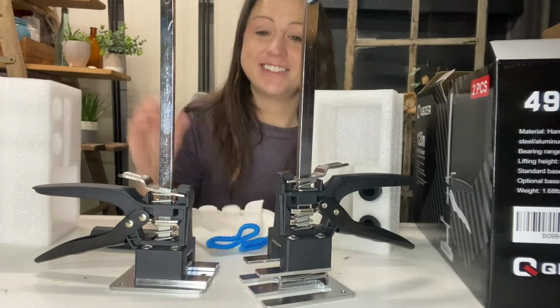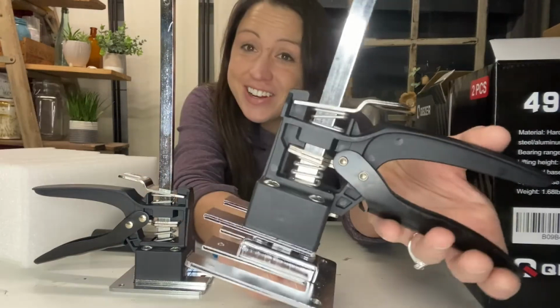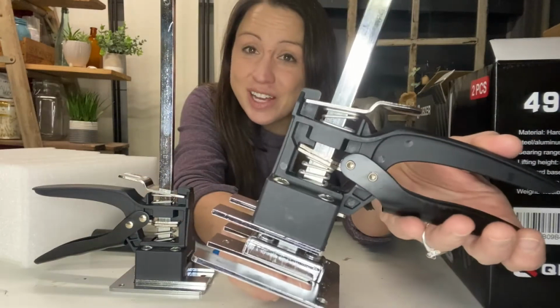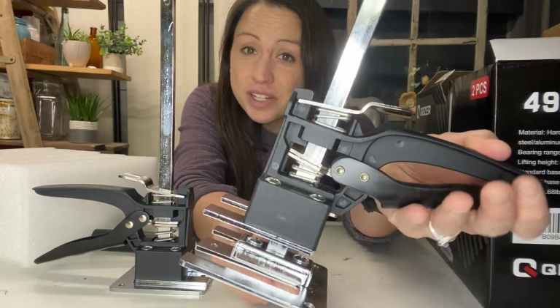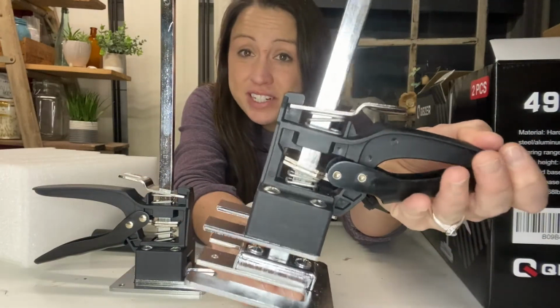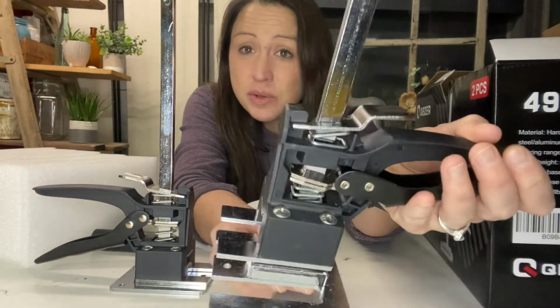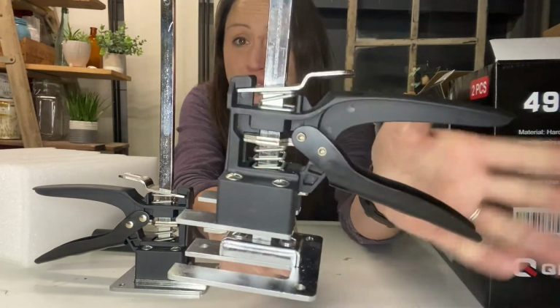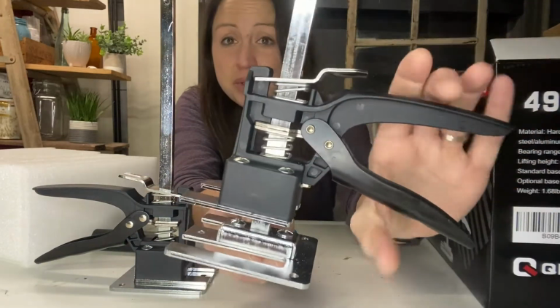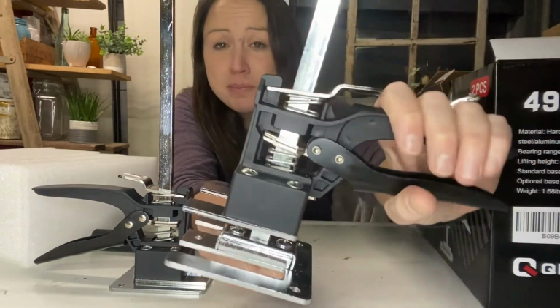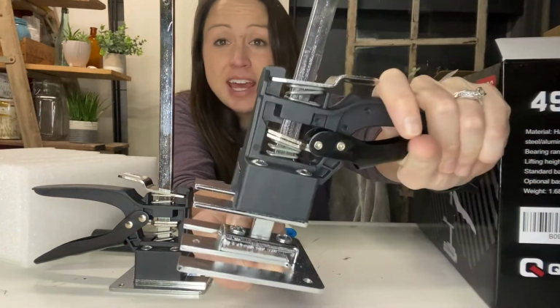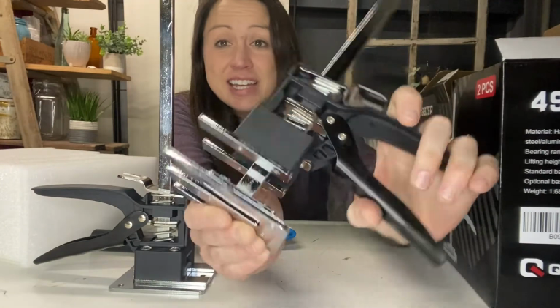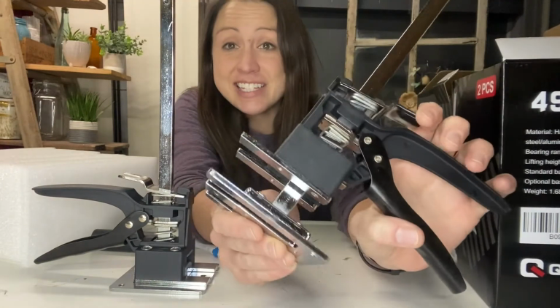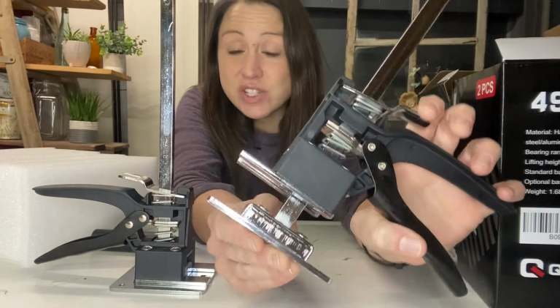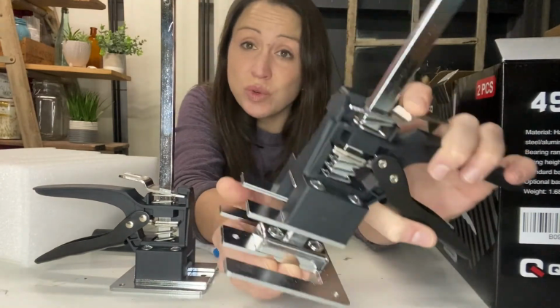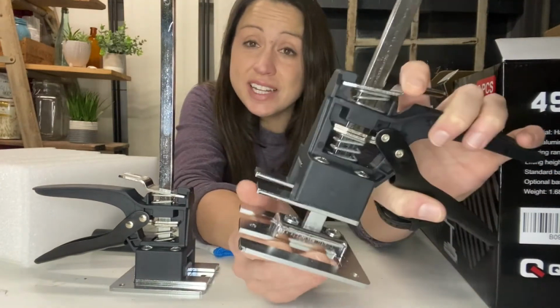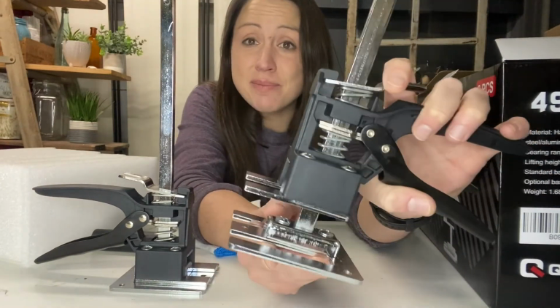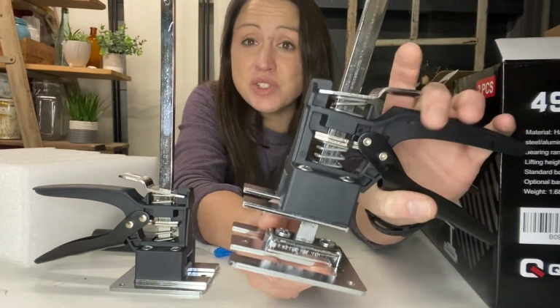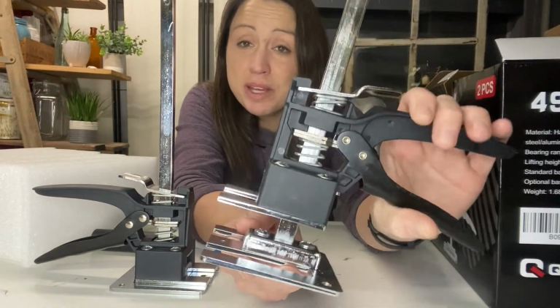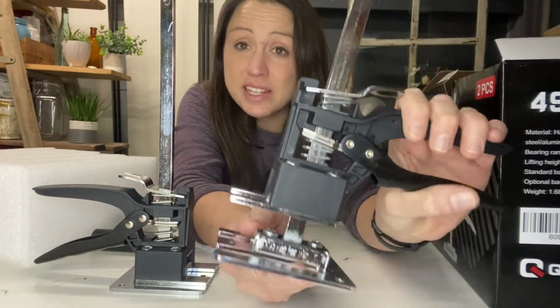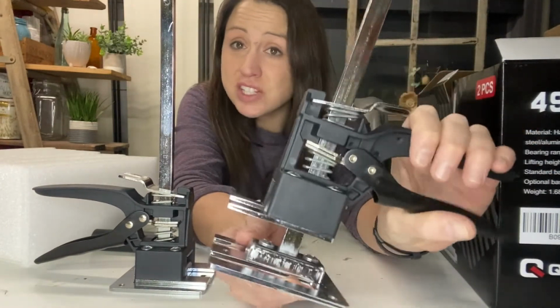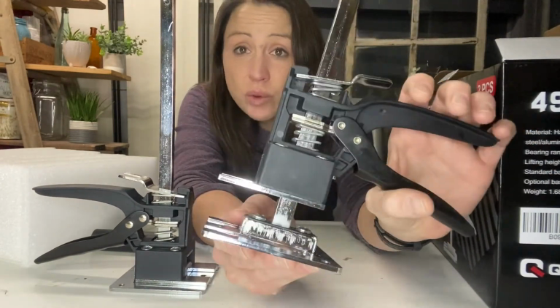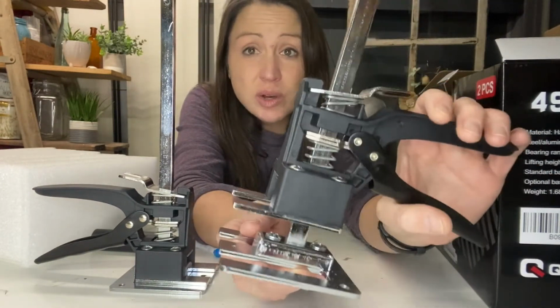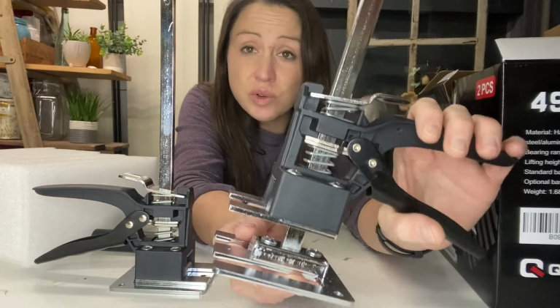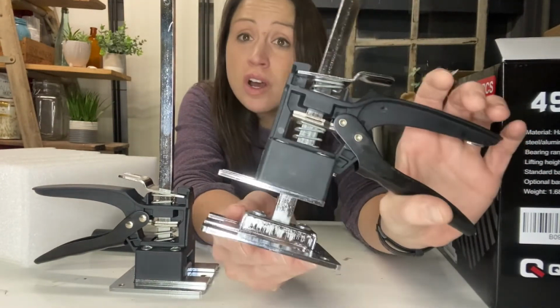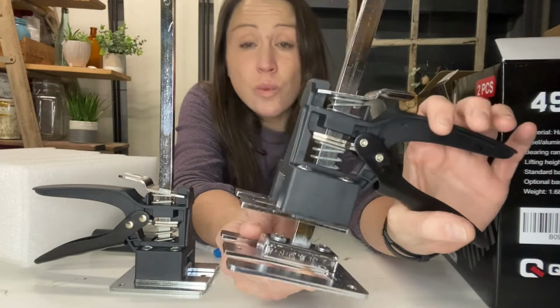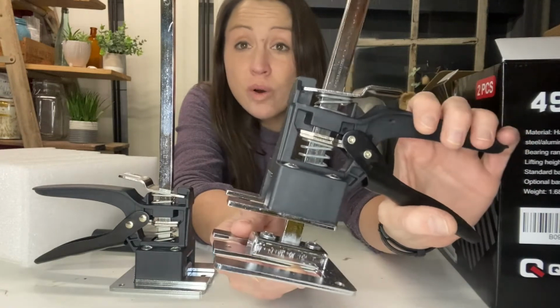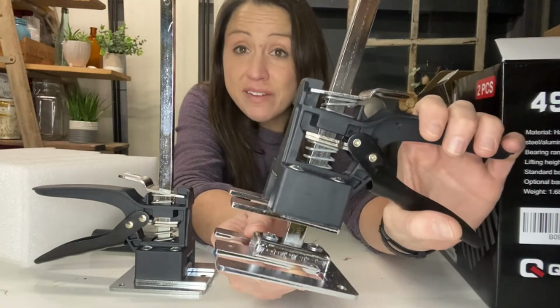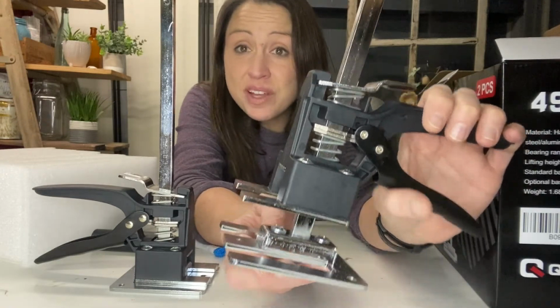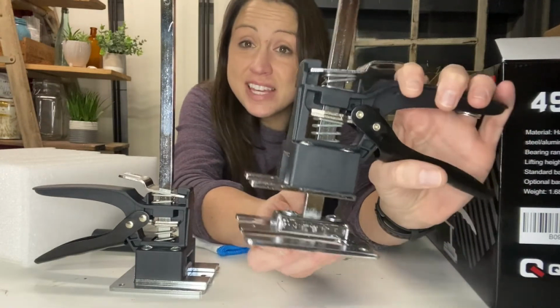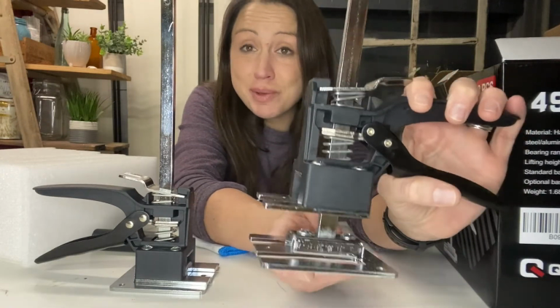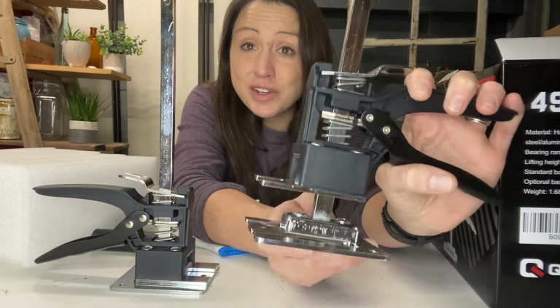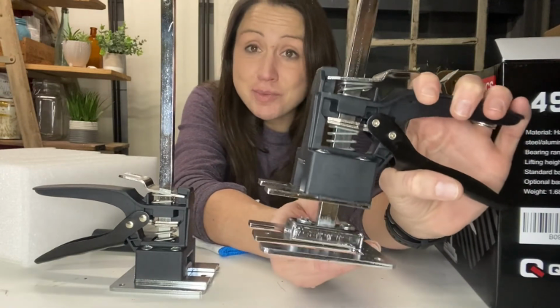These are high quality material, comfort grip, and anti-skid. So if you need something to help you lift and install a window, a door, a wall, or what have you, these would be a good option.